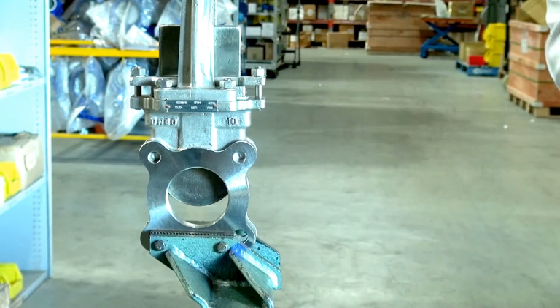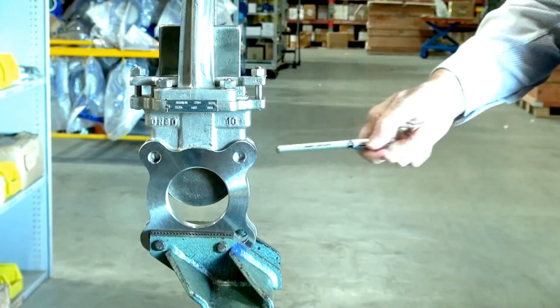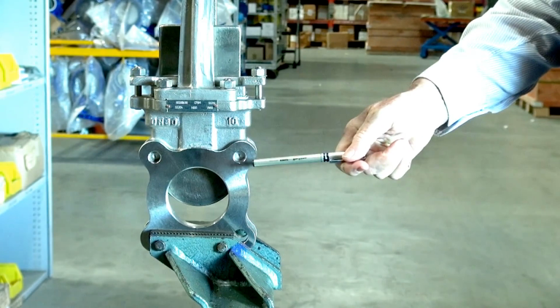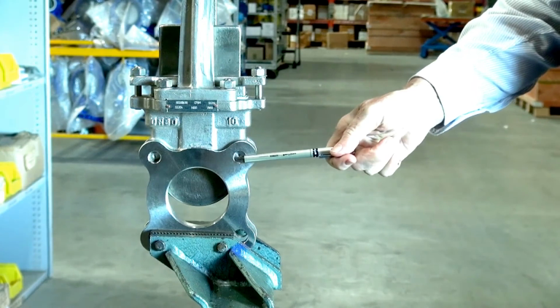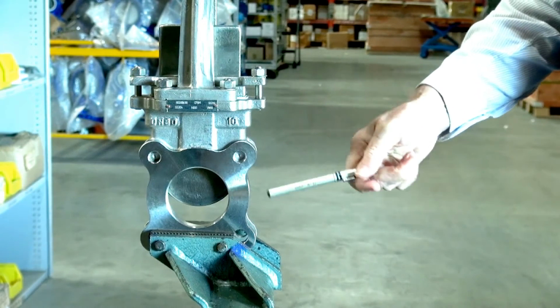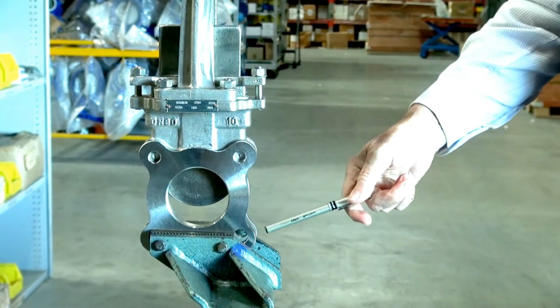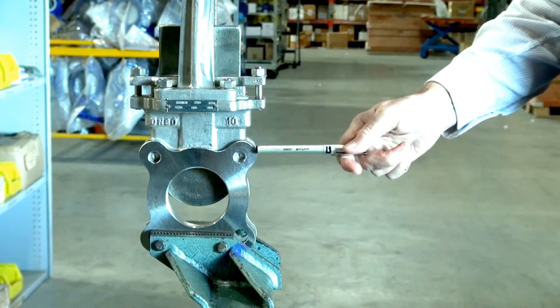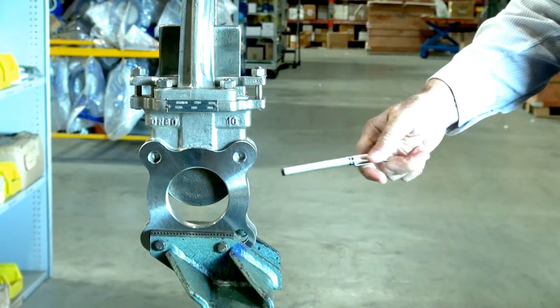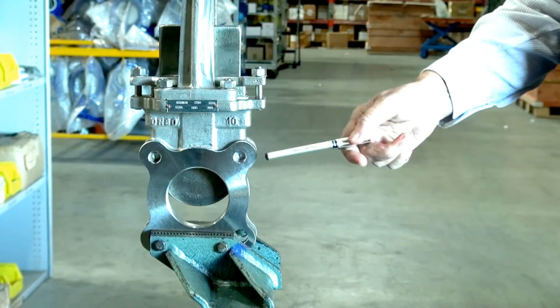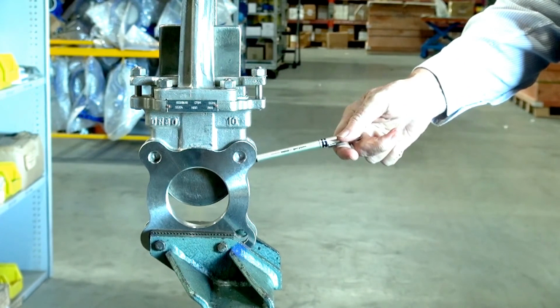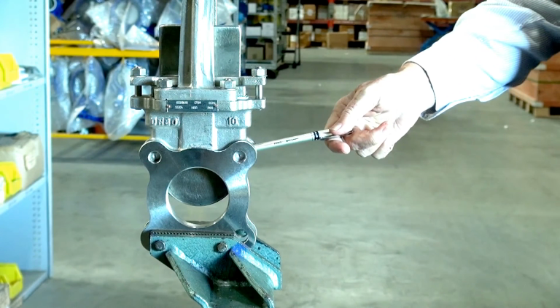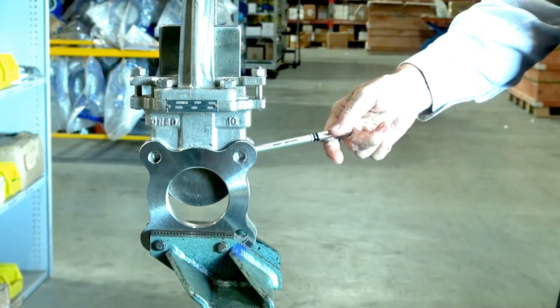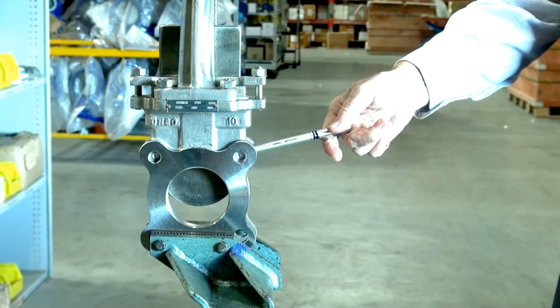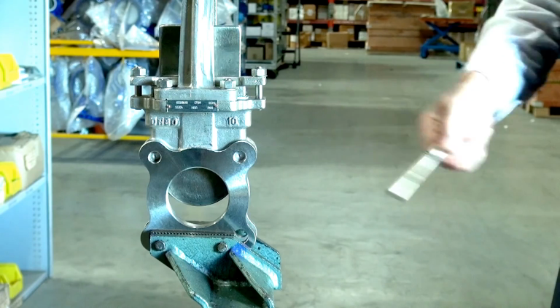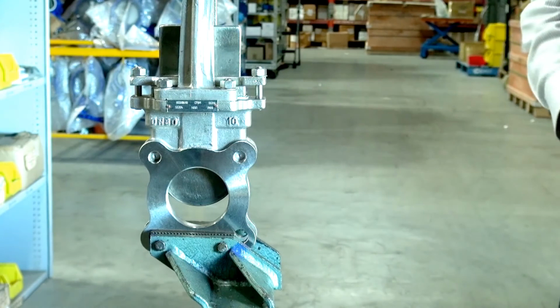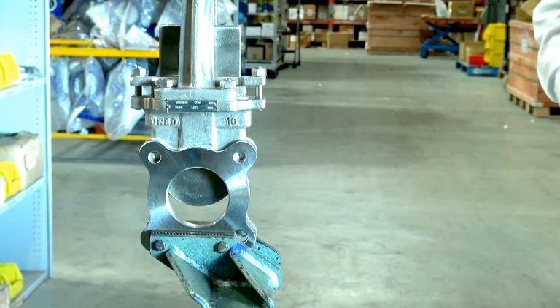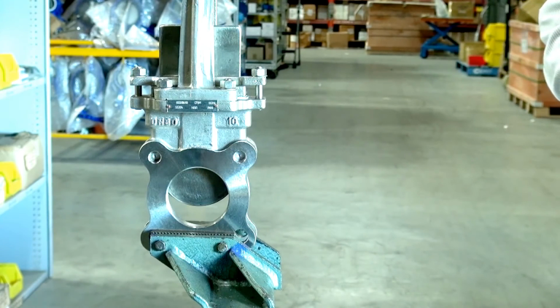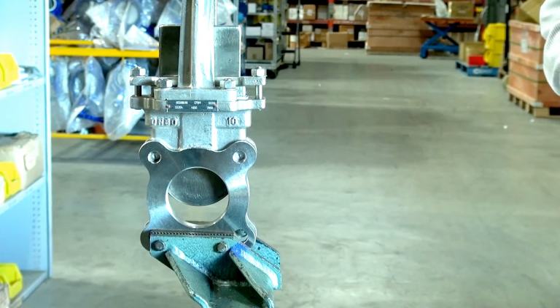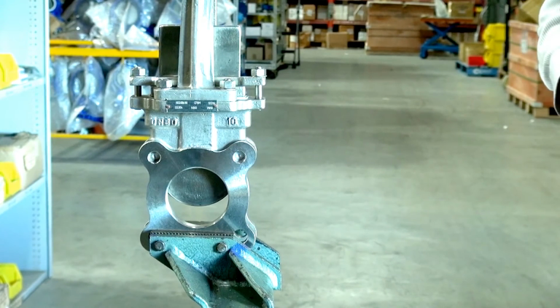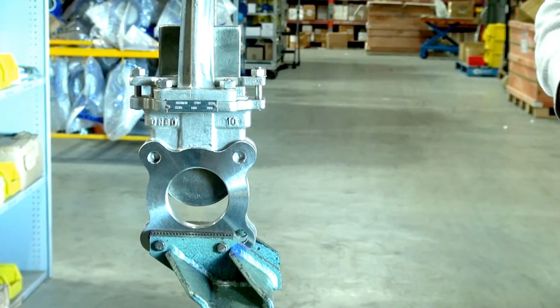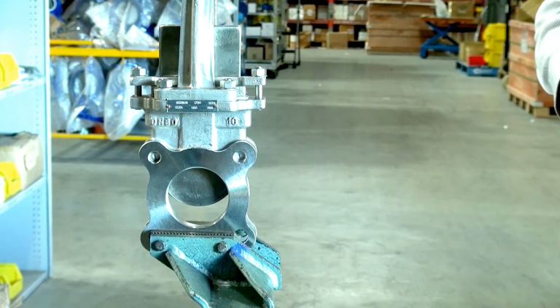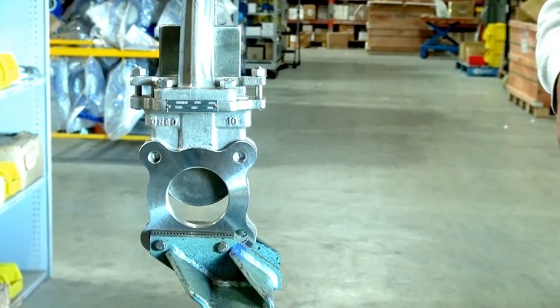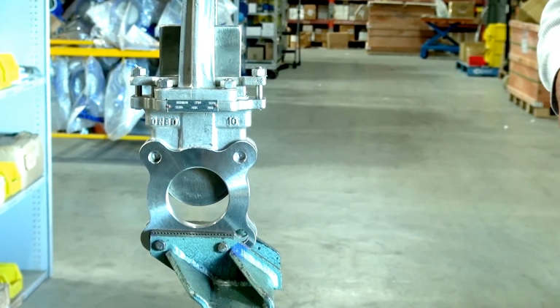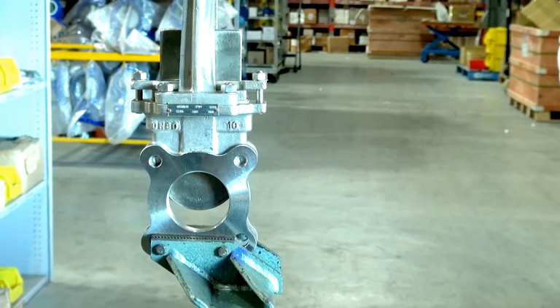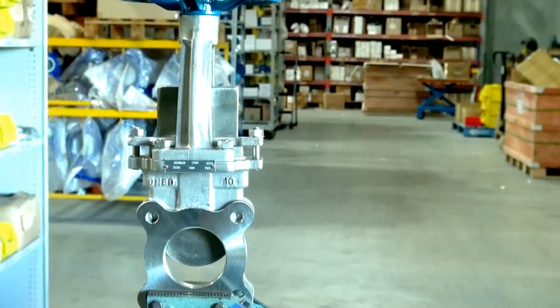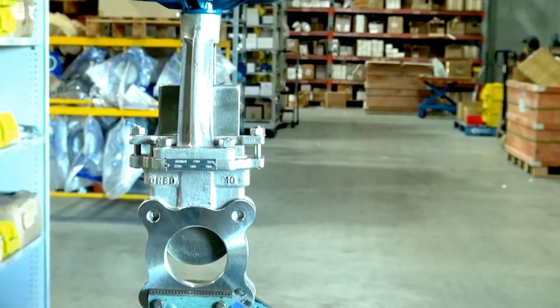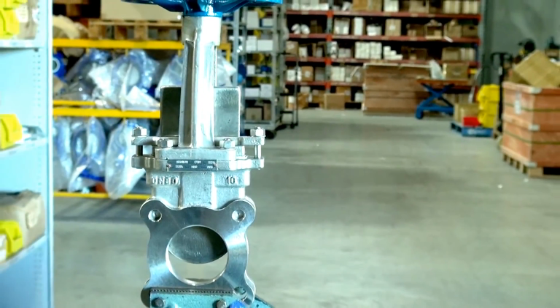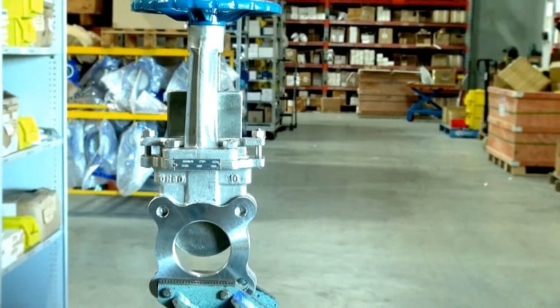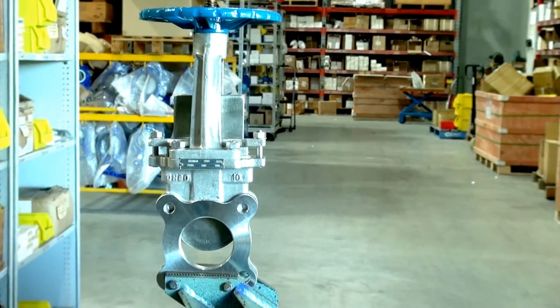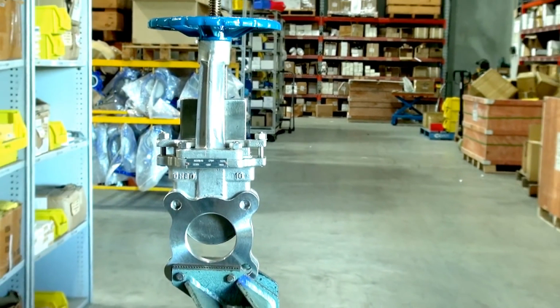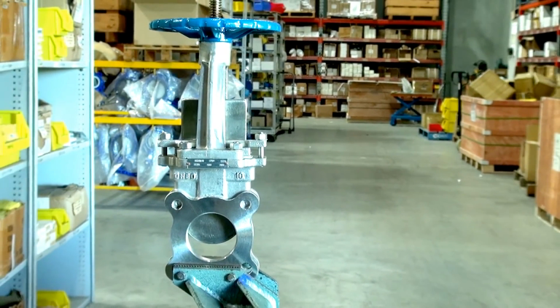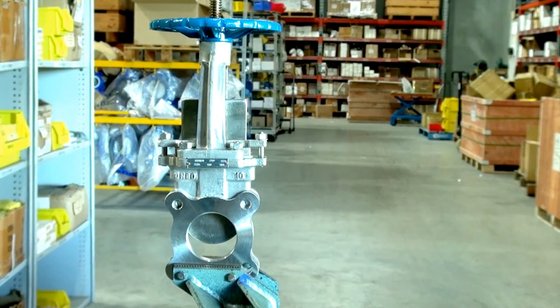They're available in Table D, E, or ANSI, and suitable for many applications from slurries through to grains.